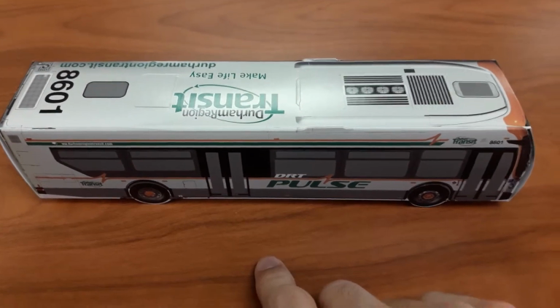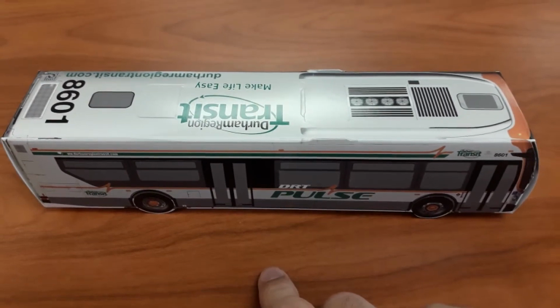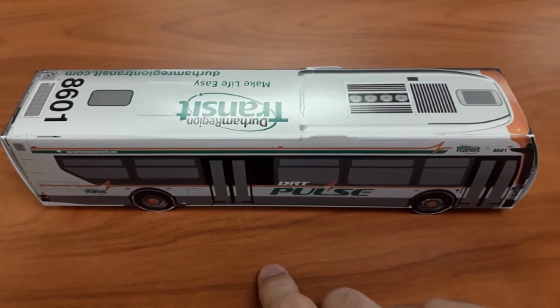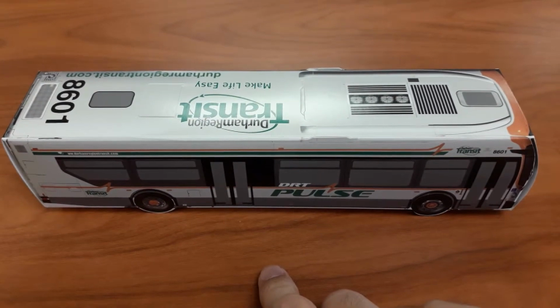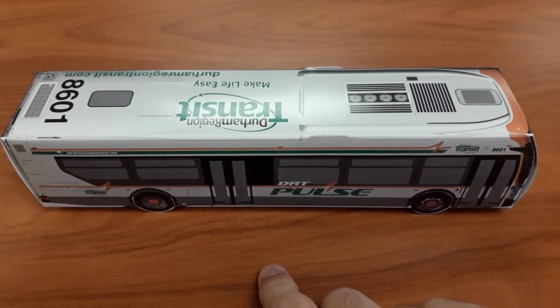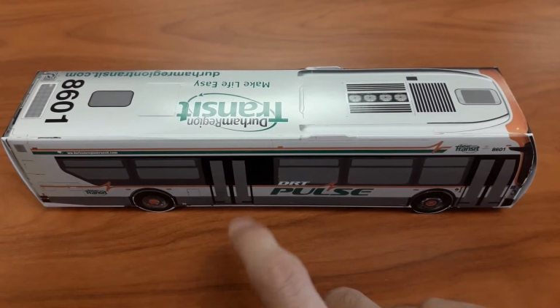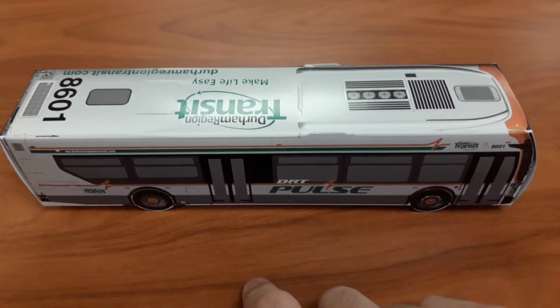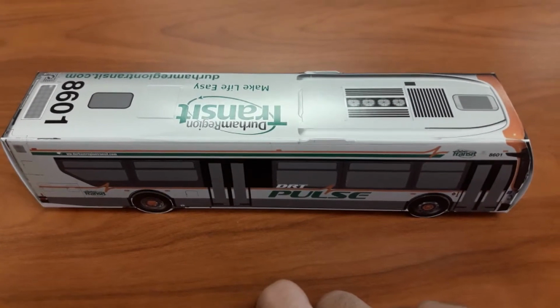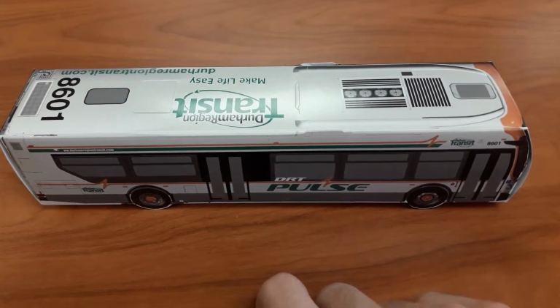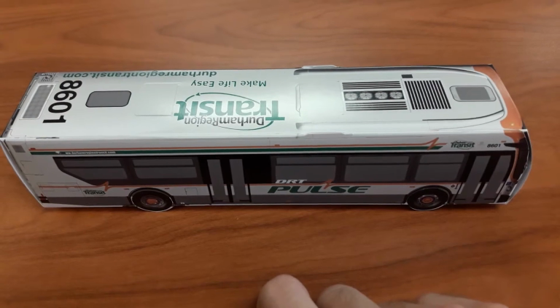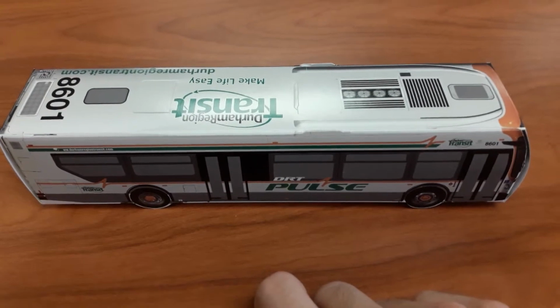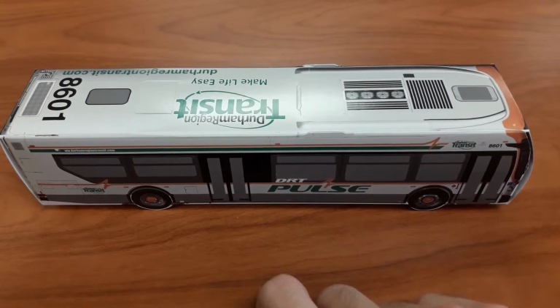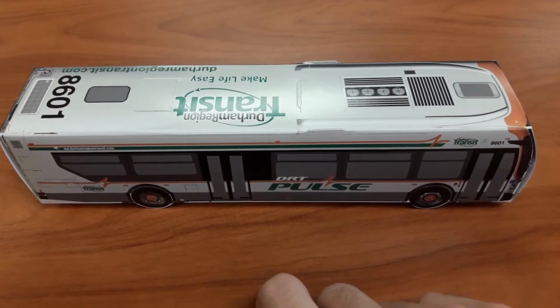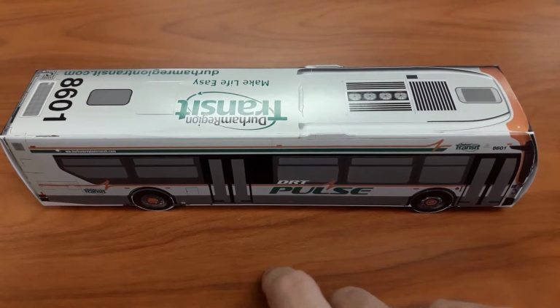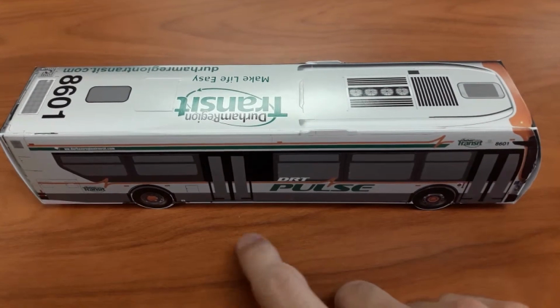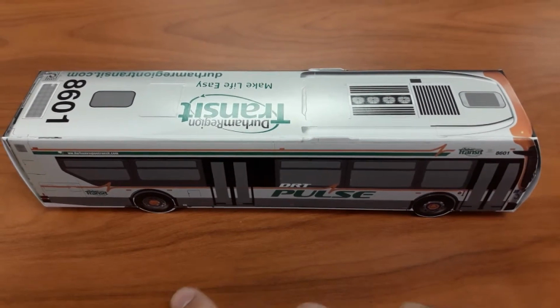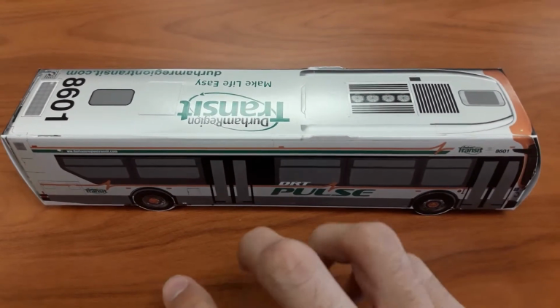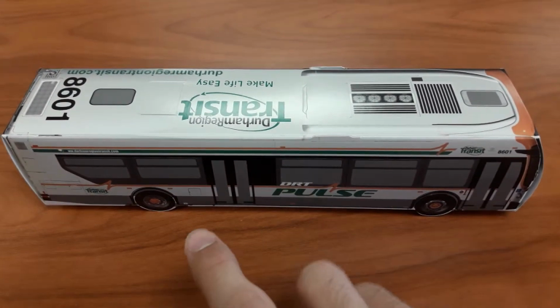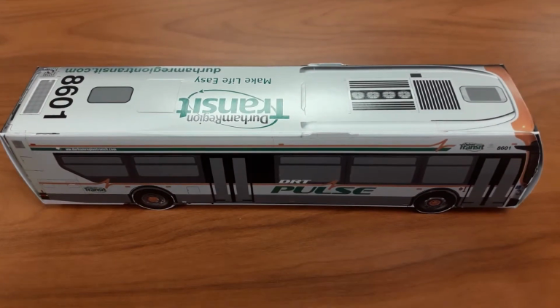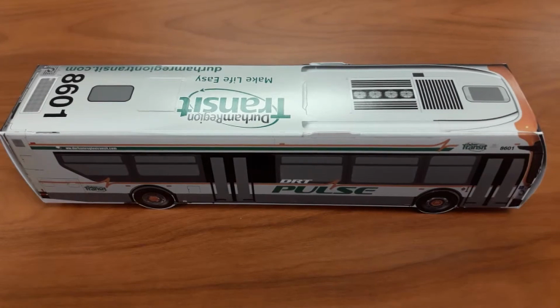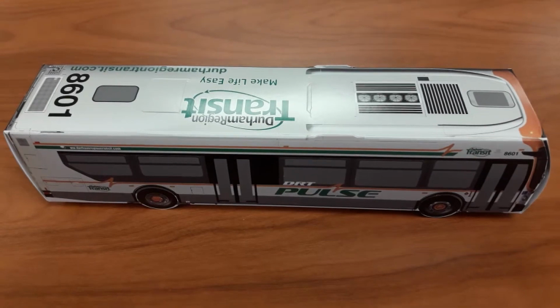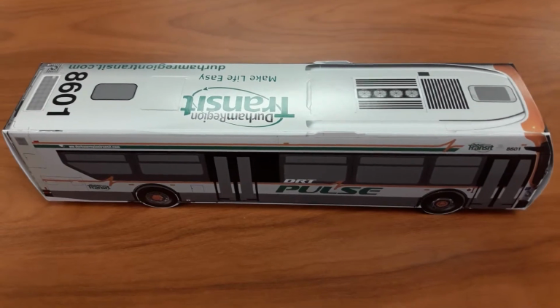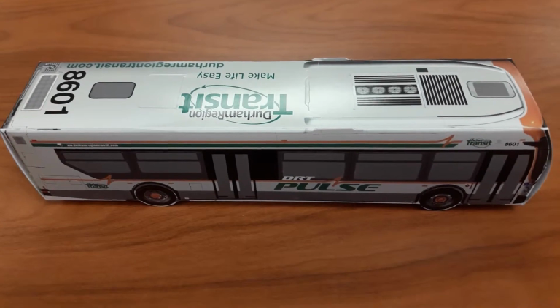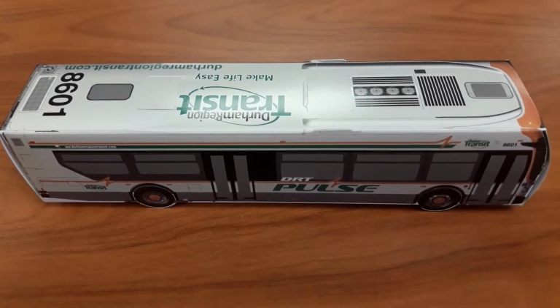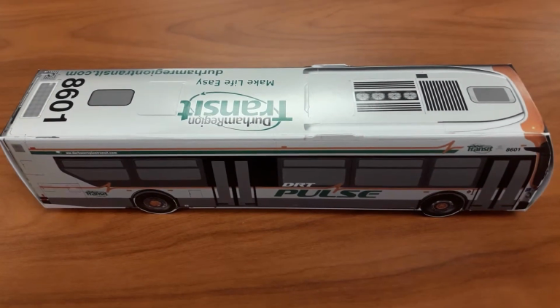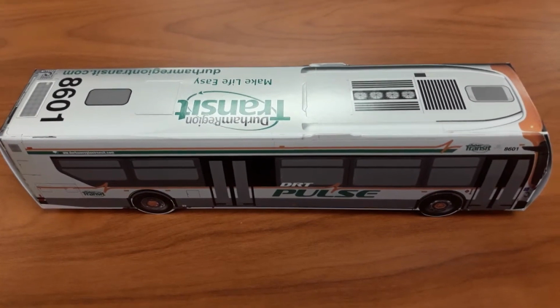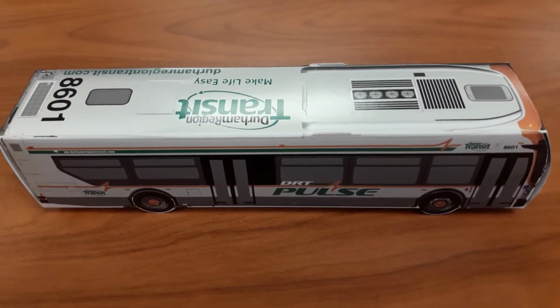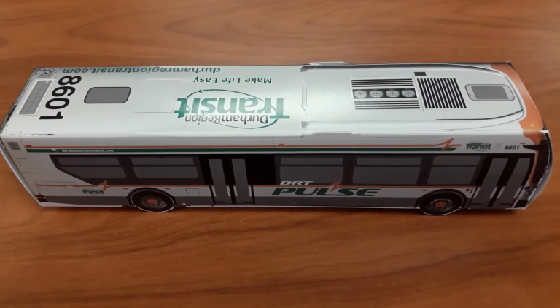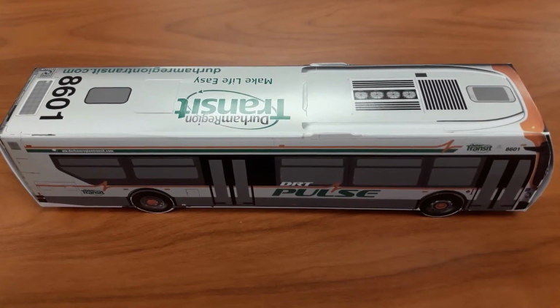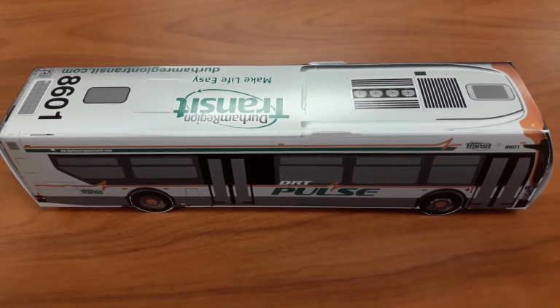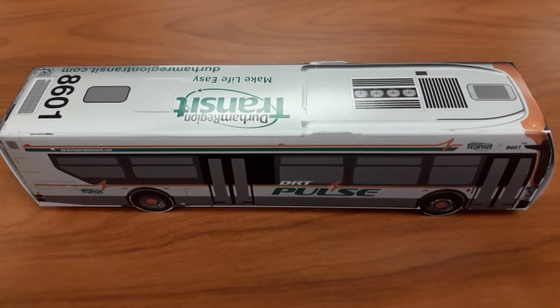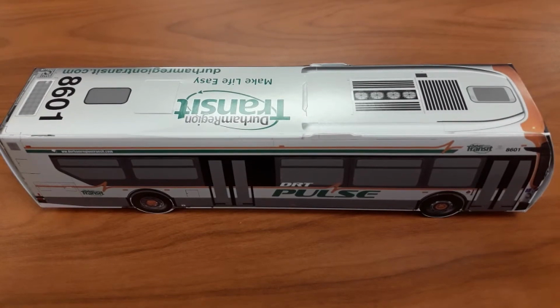This is the bus that Tyler got me after work. Let's show you this bus. As you can see, it's a paper DRT Pulse bus.